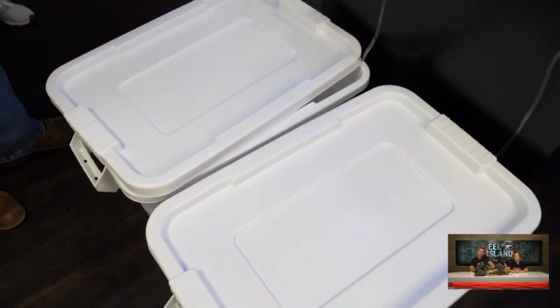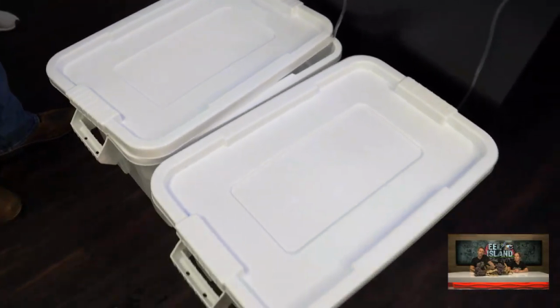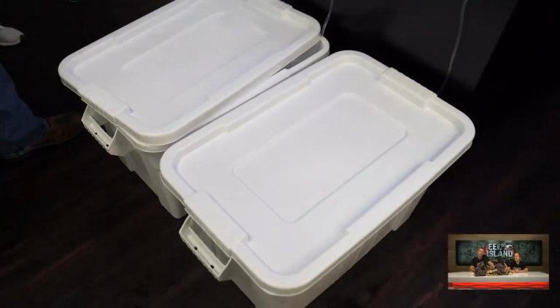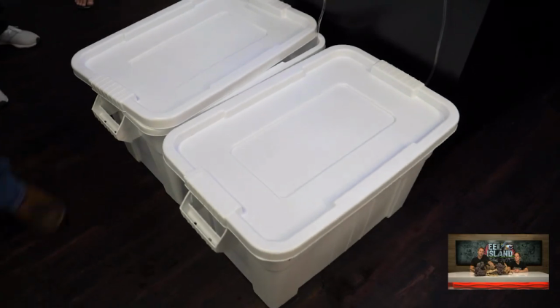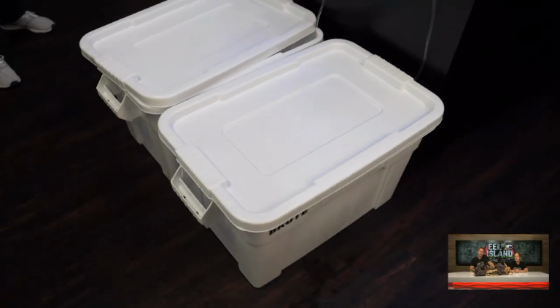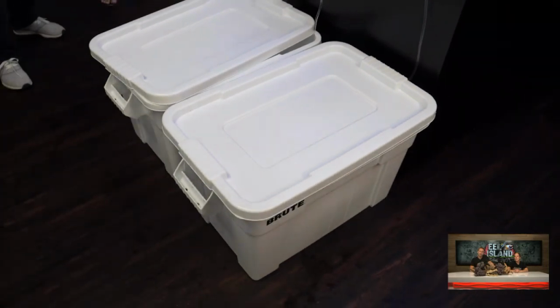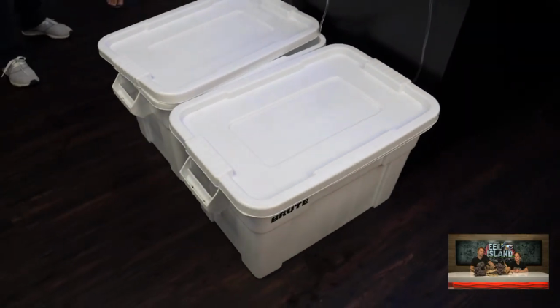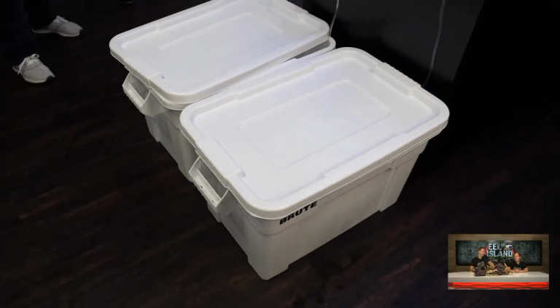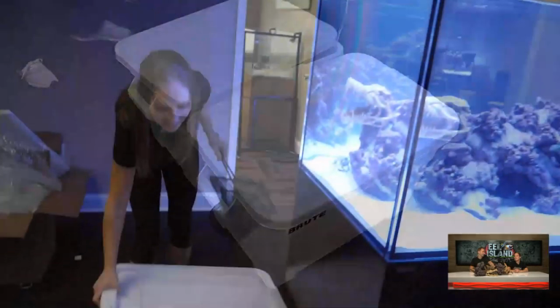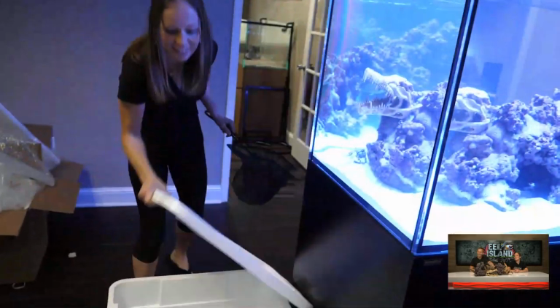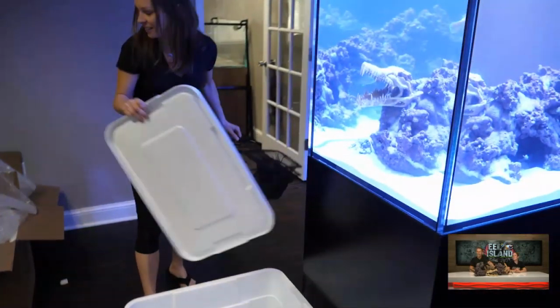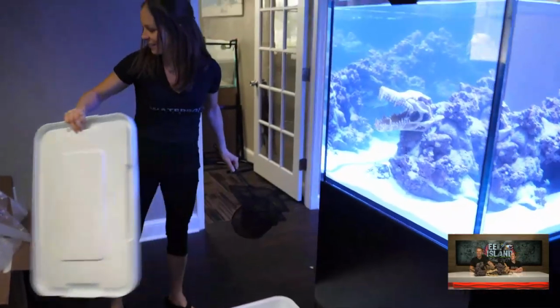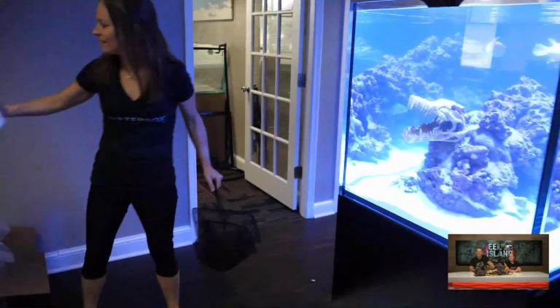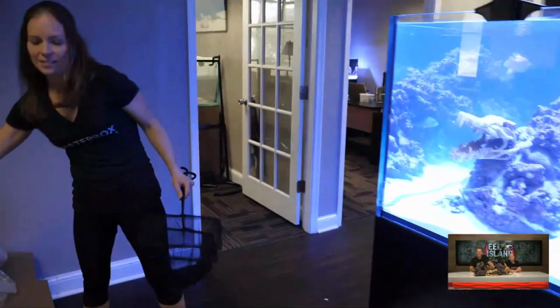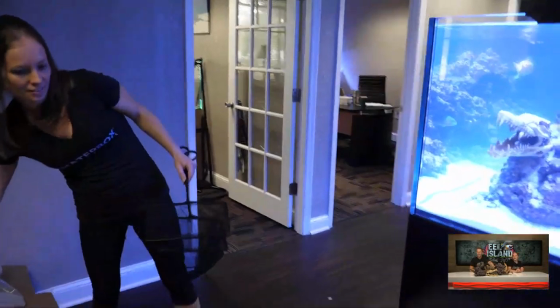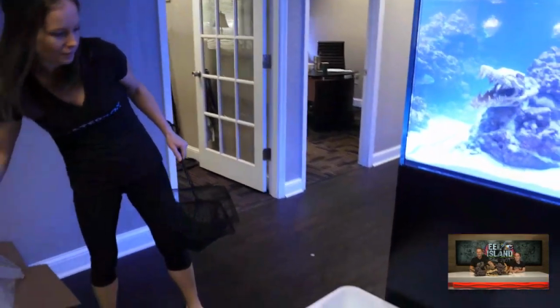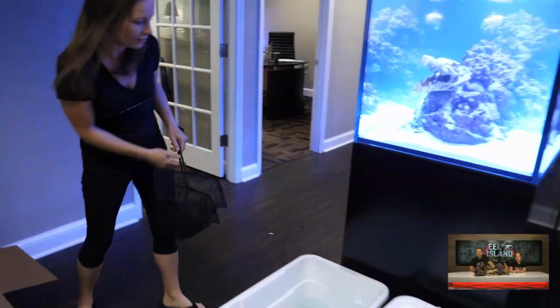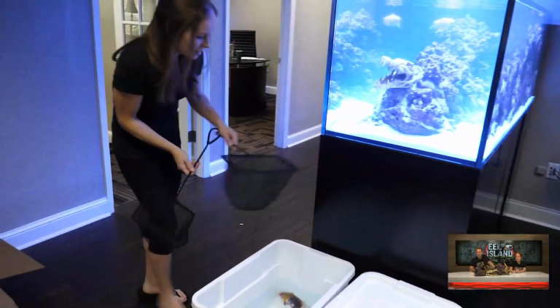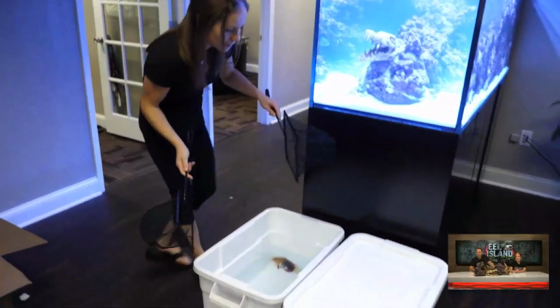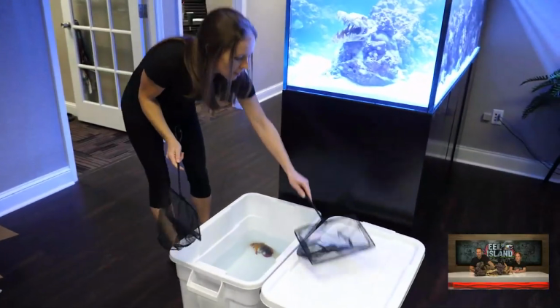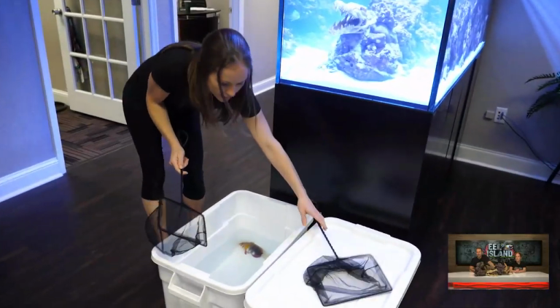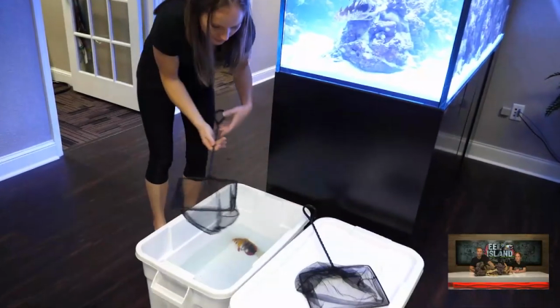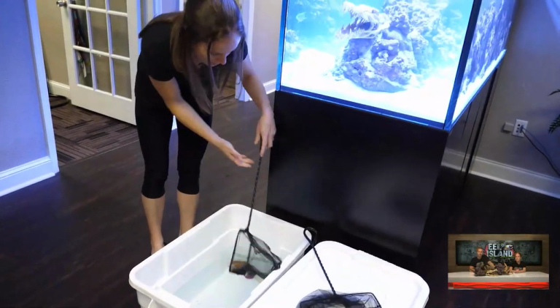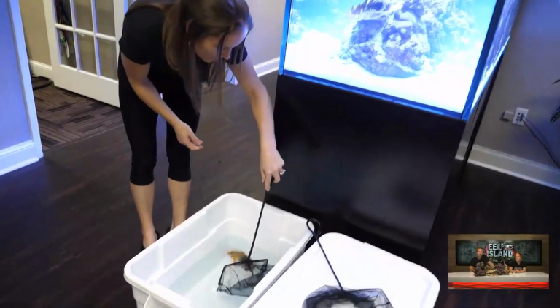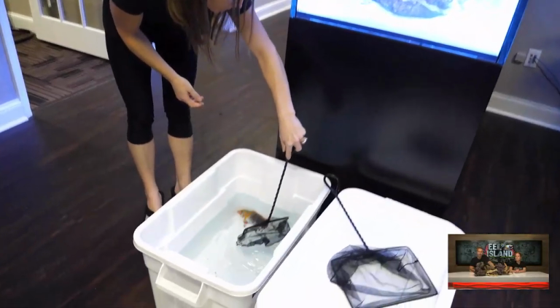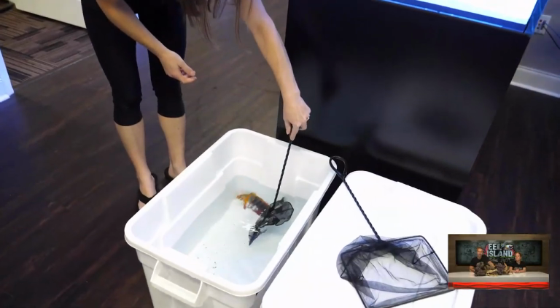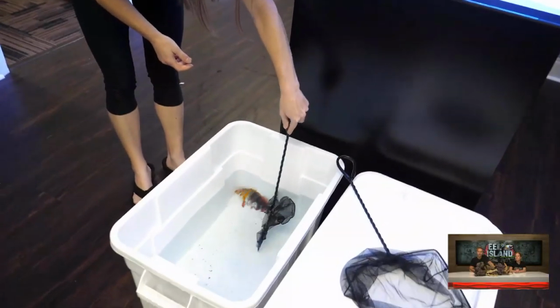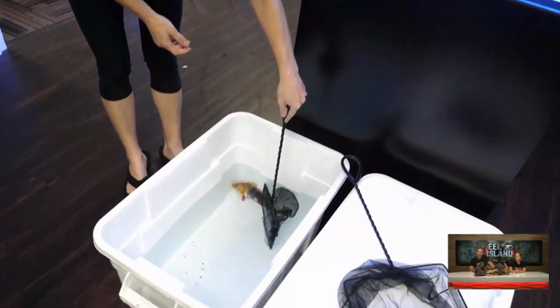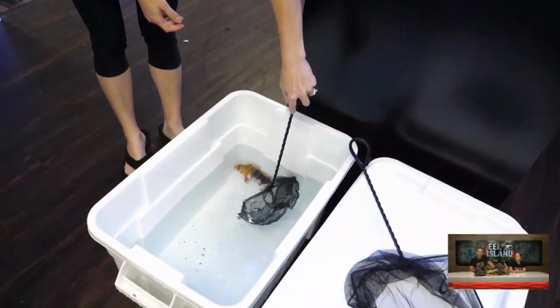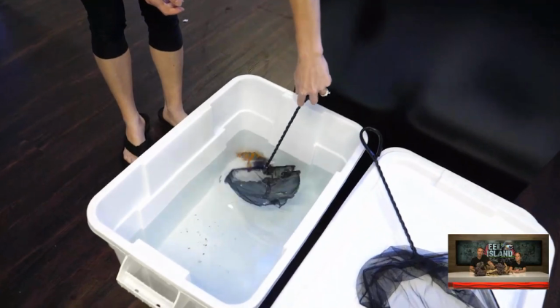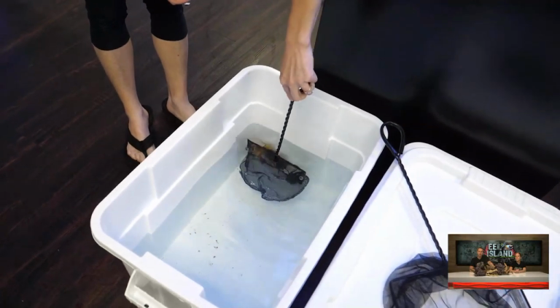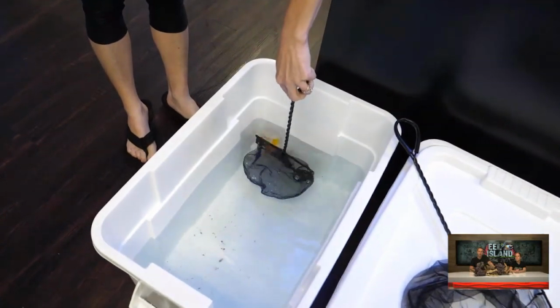I put those lids on - I'm going to make sure that this thing doesn't jump out. So the lid on the eels is put on there tight. So about an hour later, we came back. This is time-lapse, right? So after the acclimation was done, this is a few hours later.